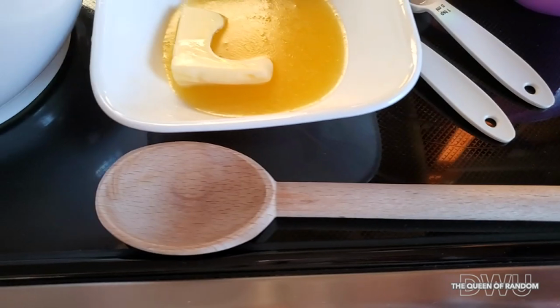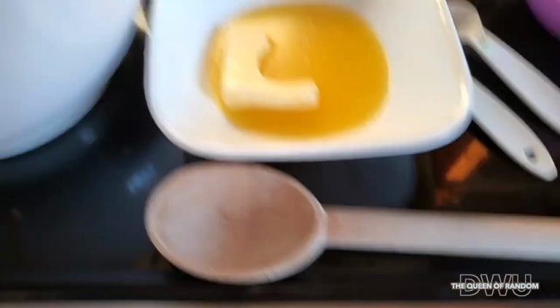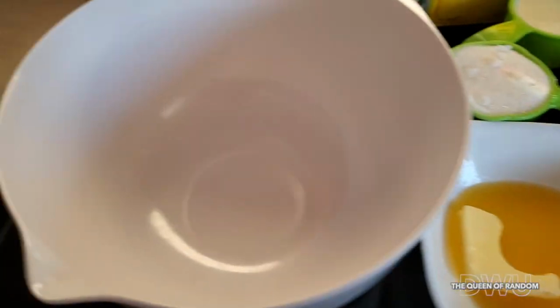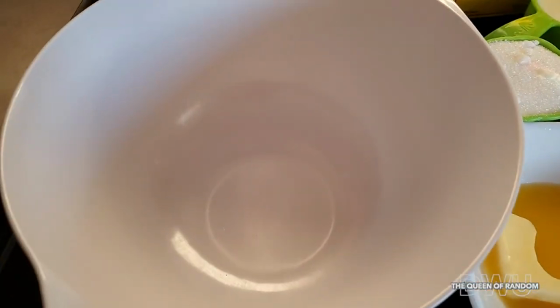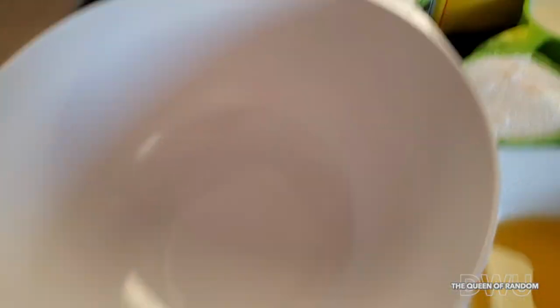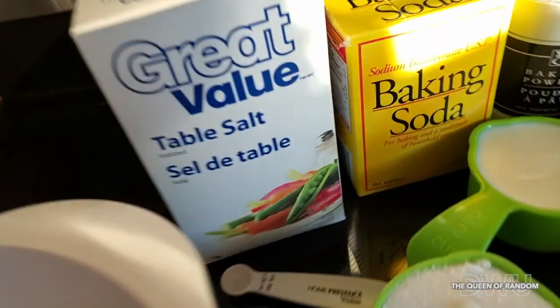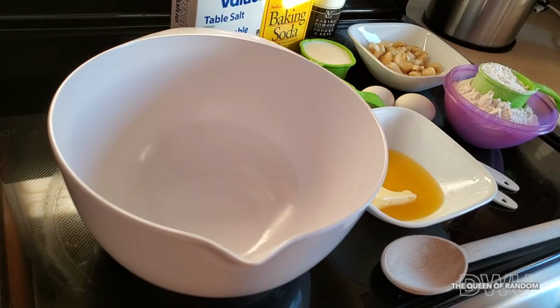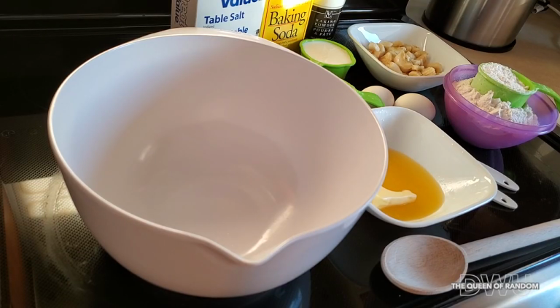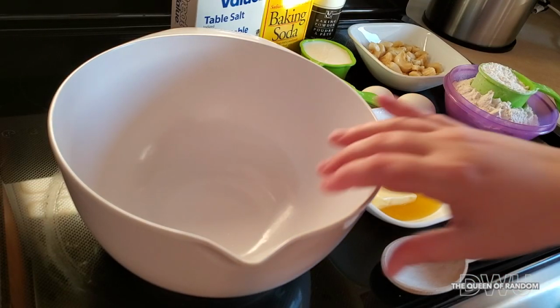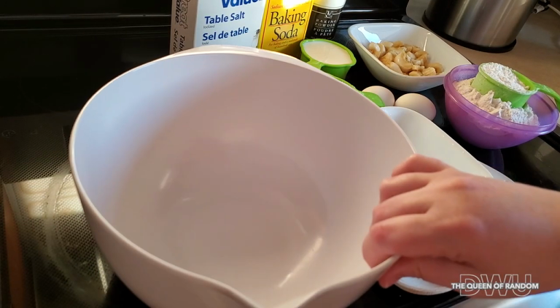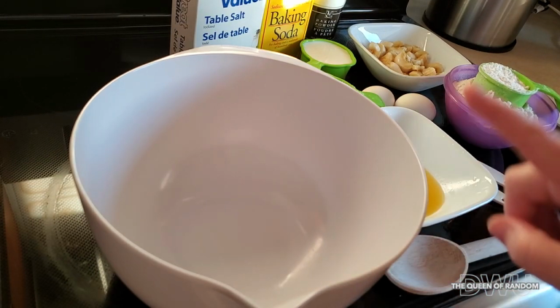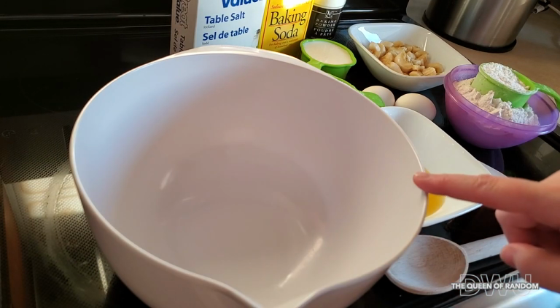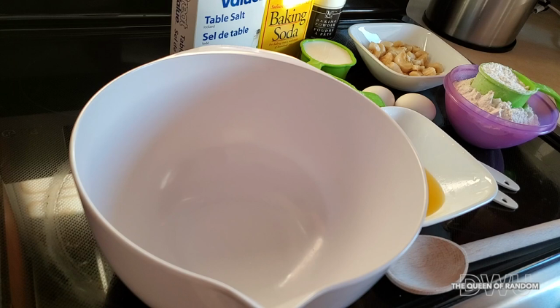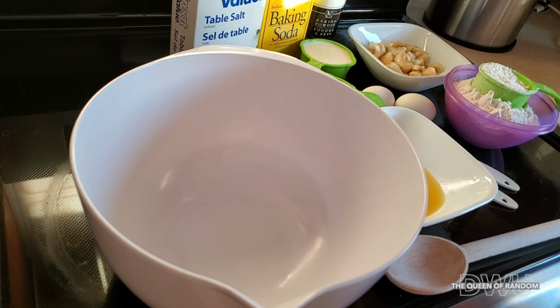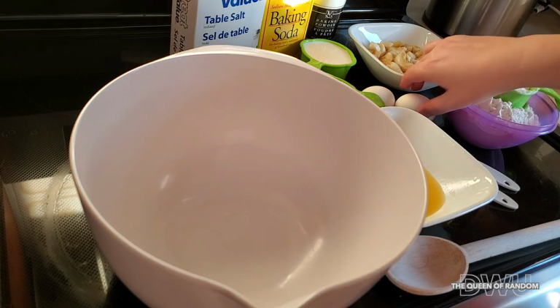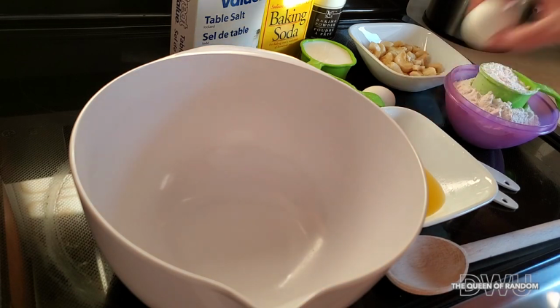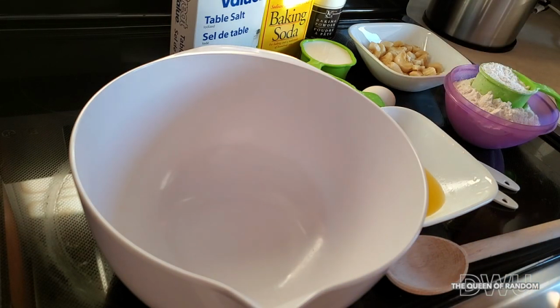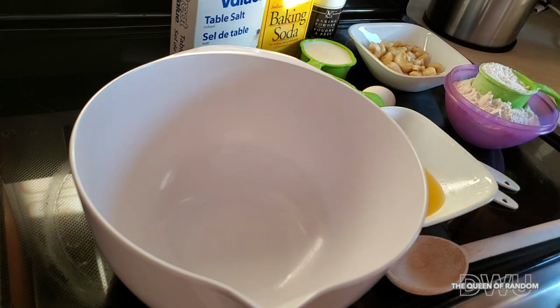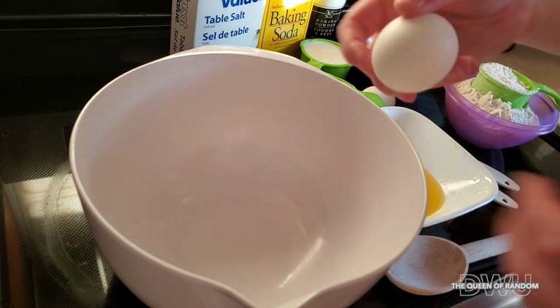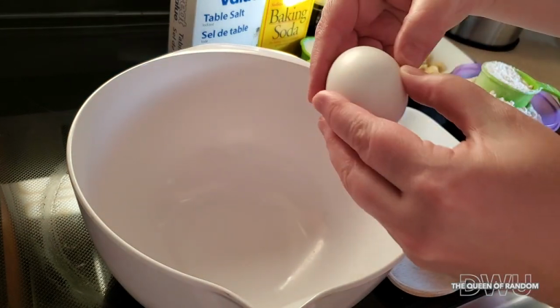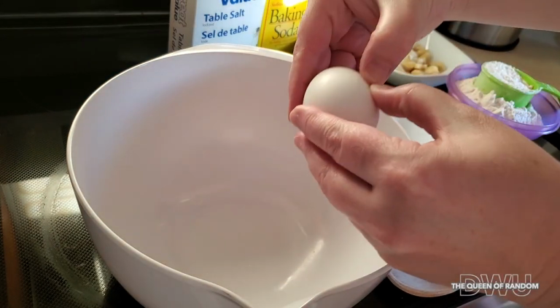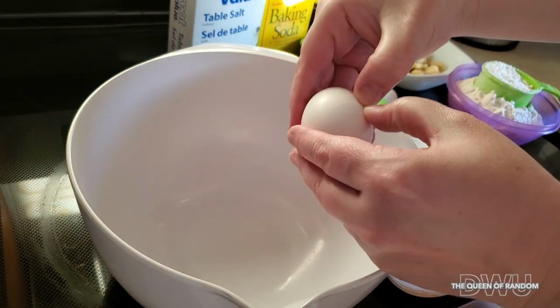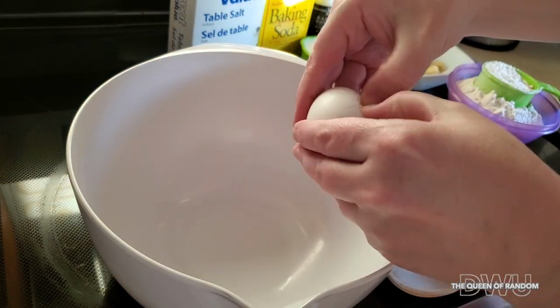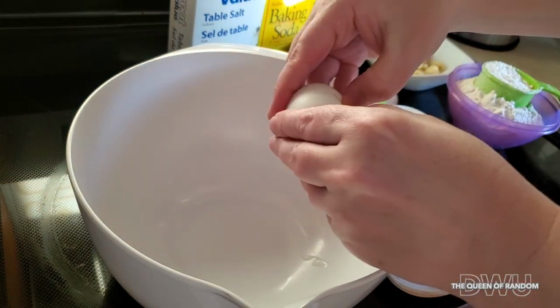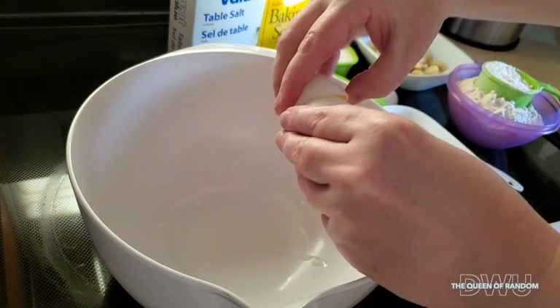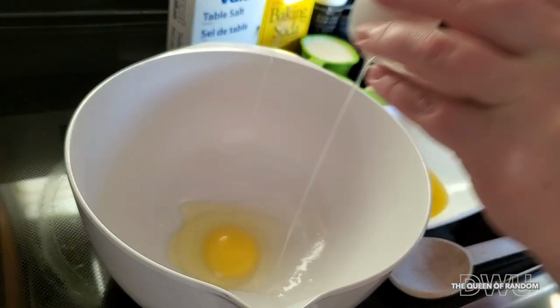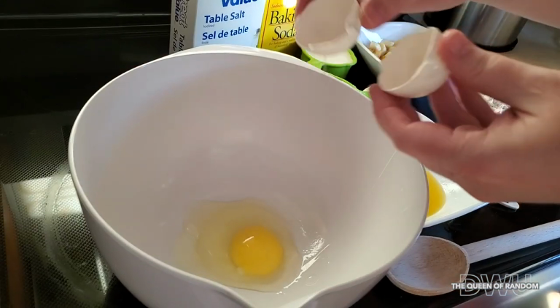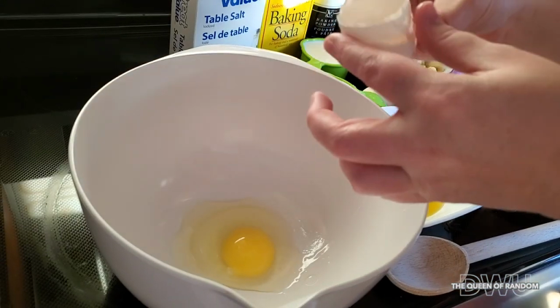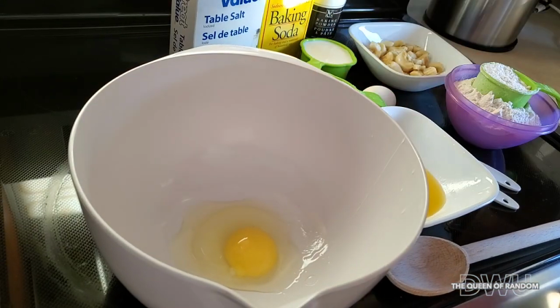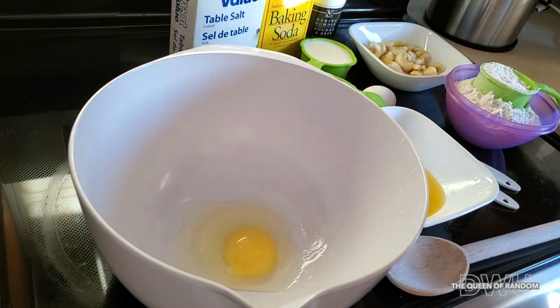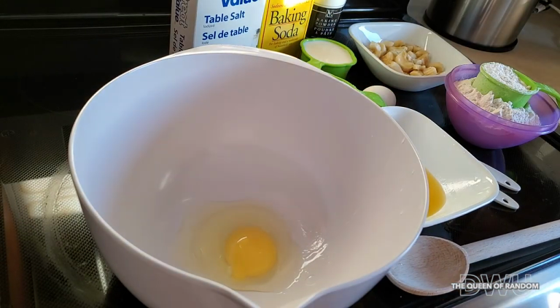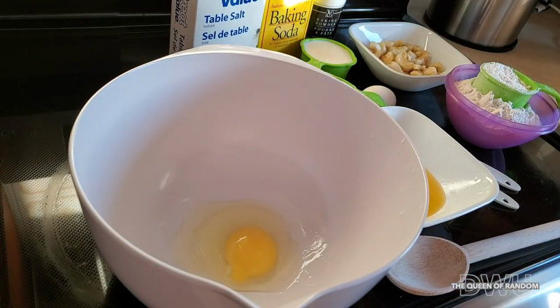If you're not going to use a bread maker, just use a bowl. I will mix it all in the bowl and transfer it over later. So first off, you want to crack both of your eggs into the bowl or bread maker.